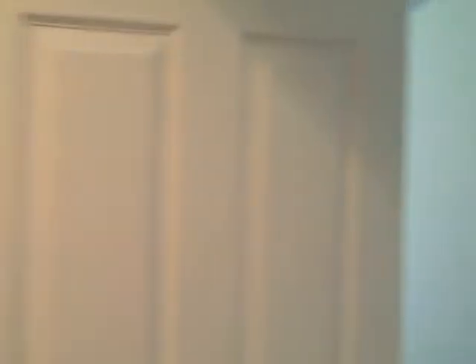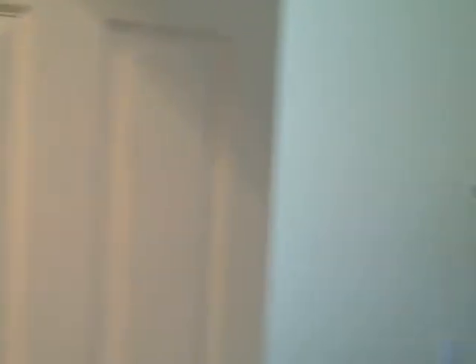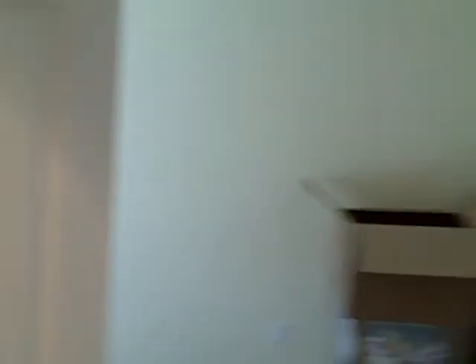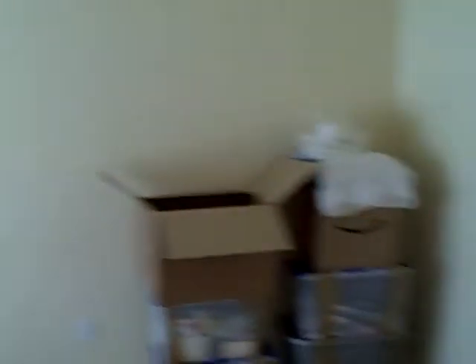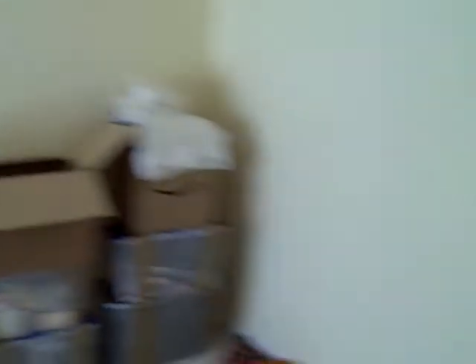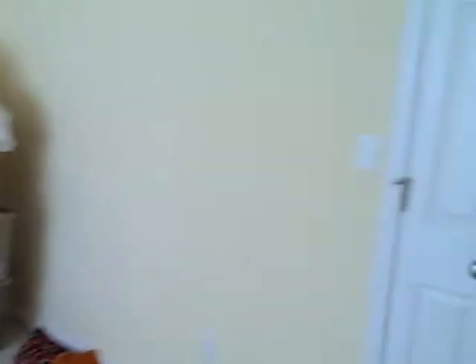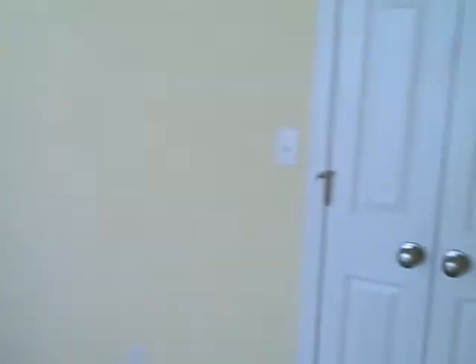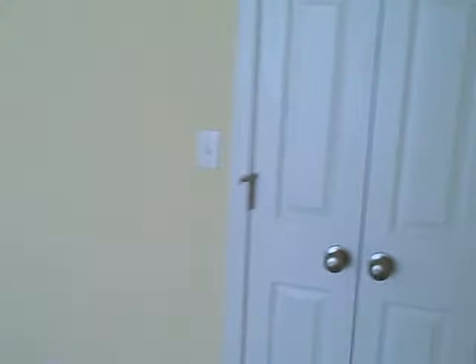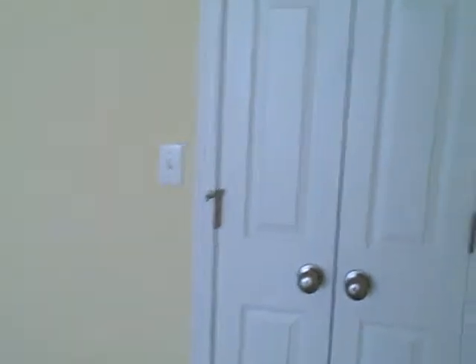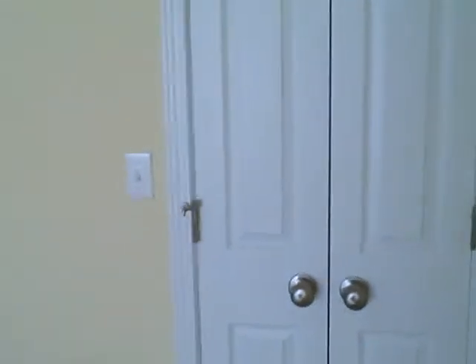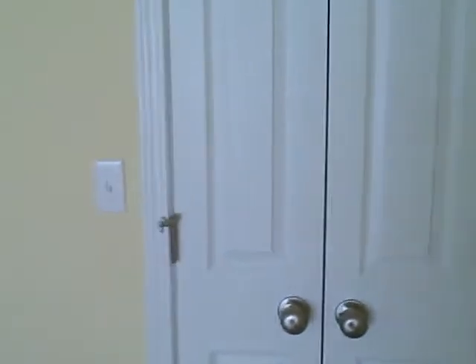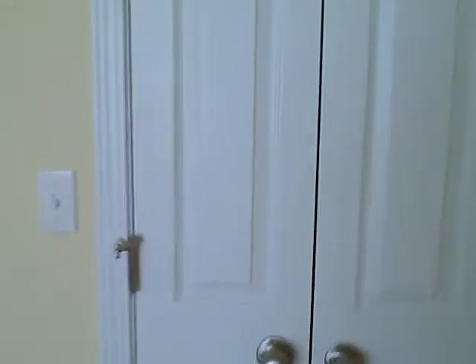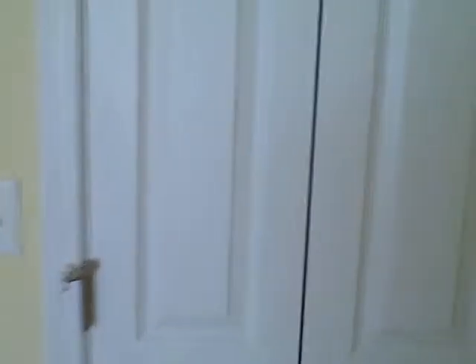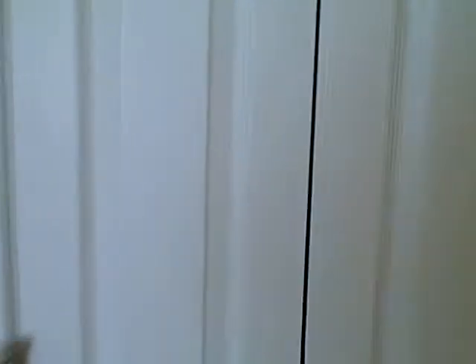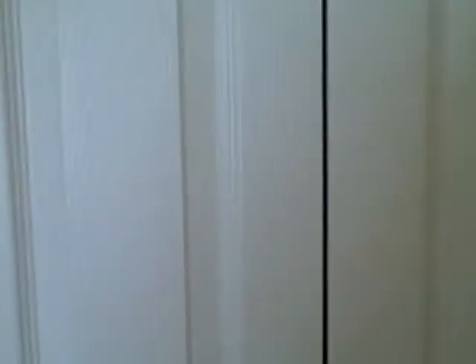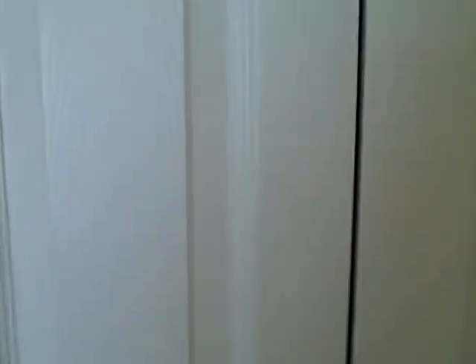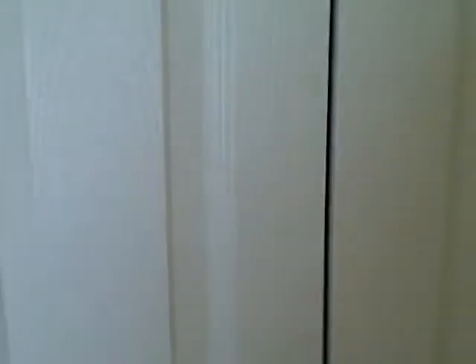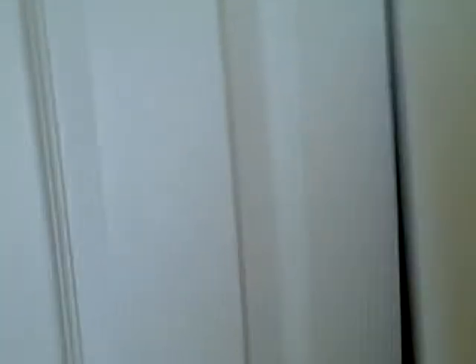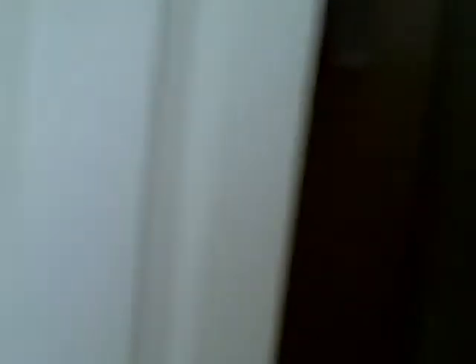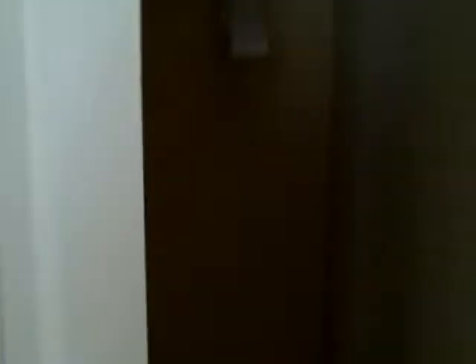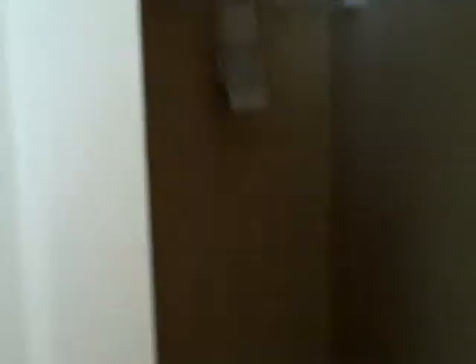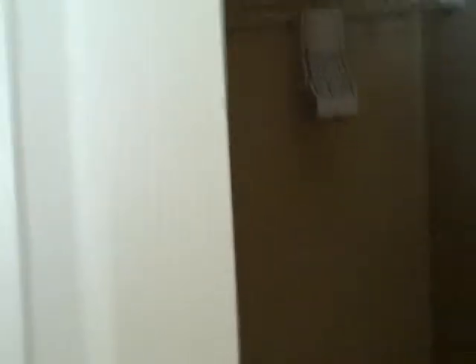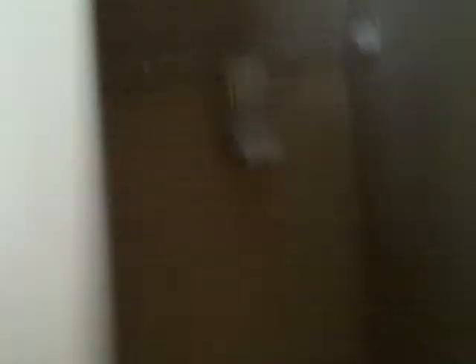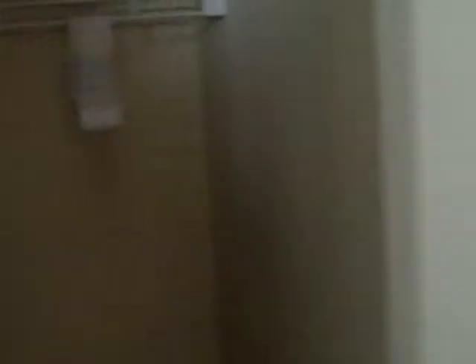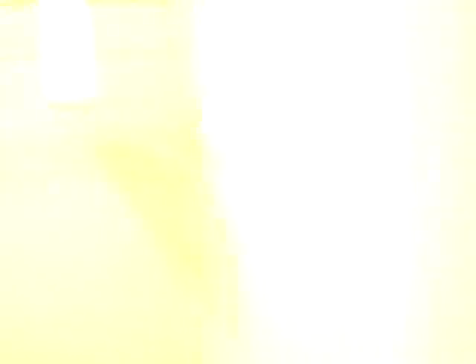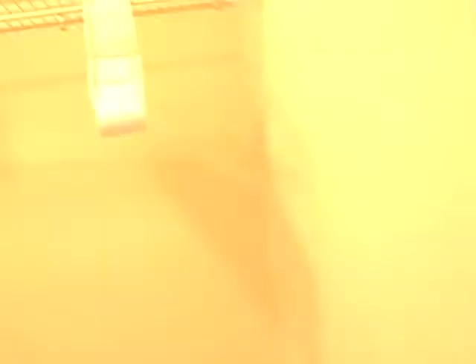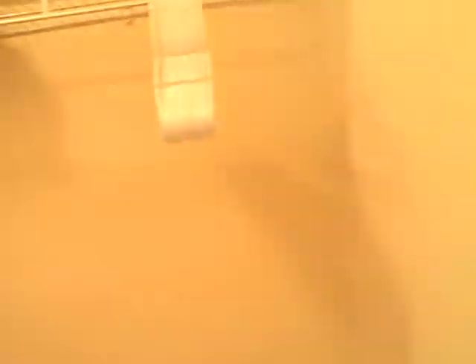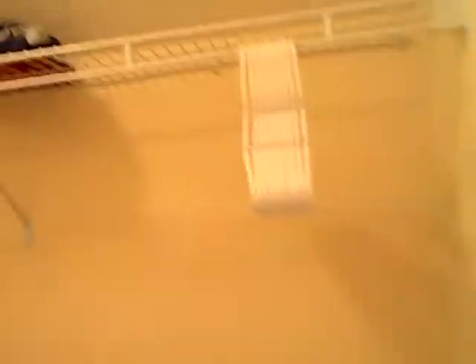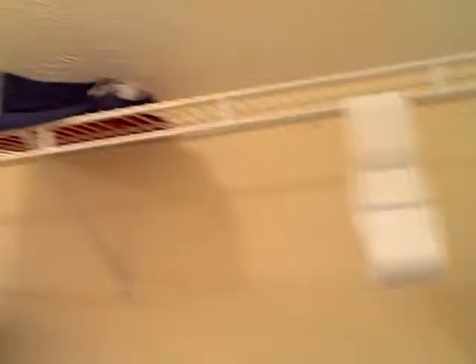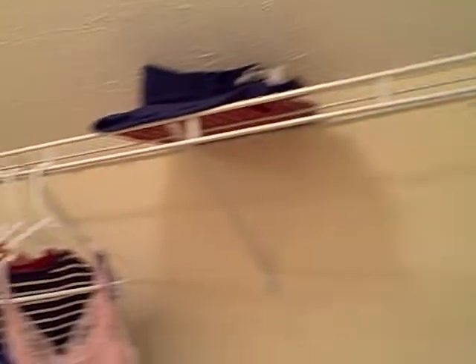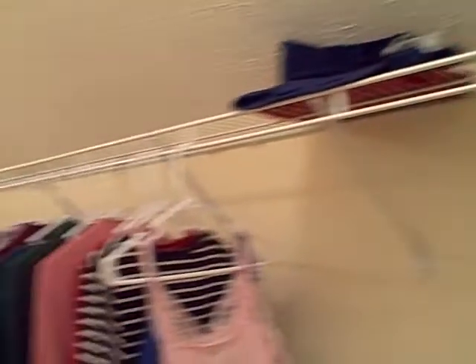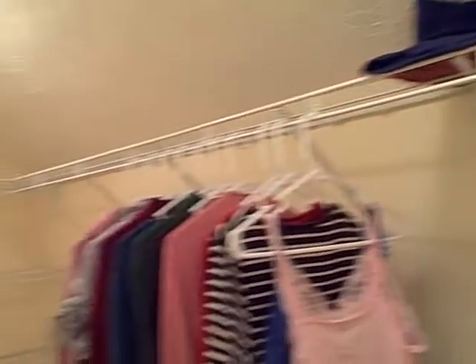Got the master bedroom in here. Nice big walk-in closet. Whoa.